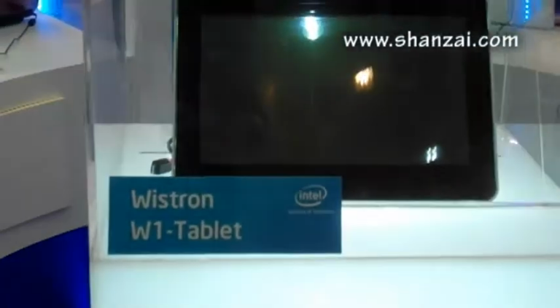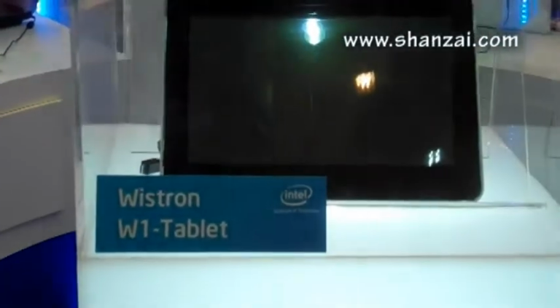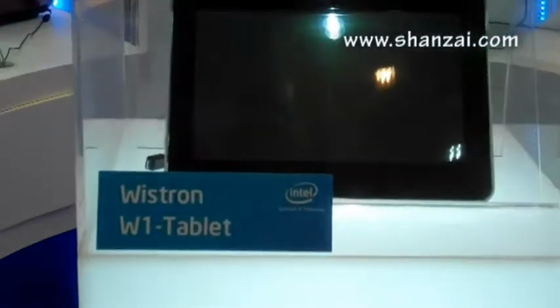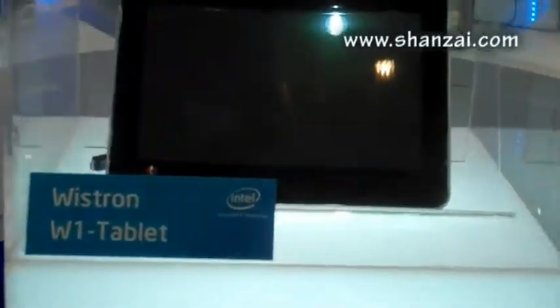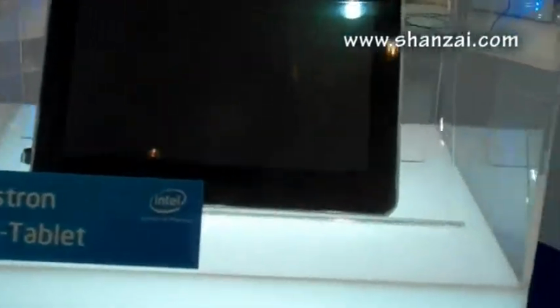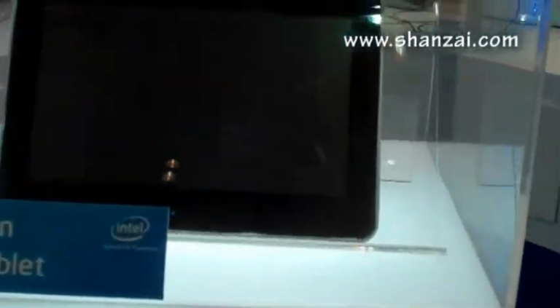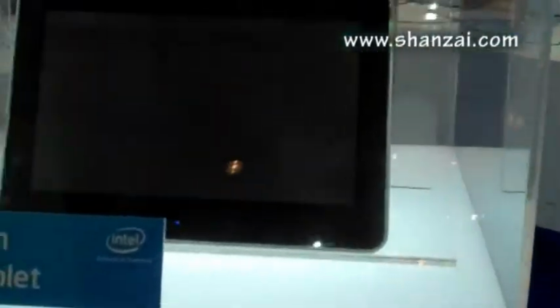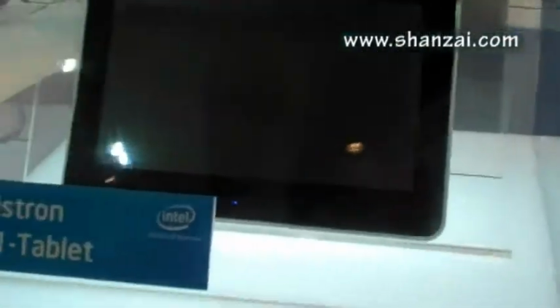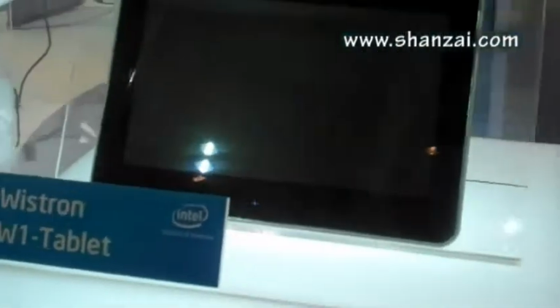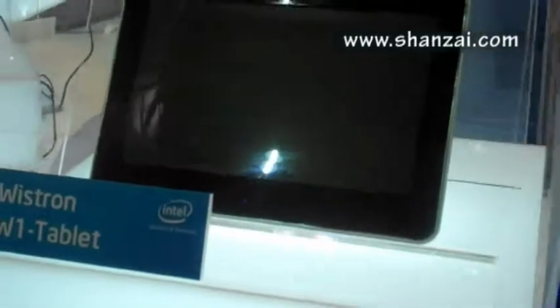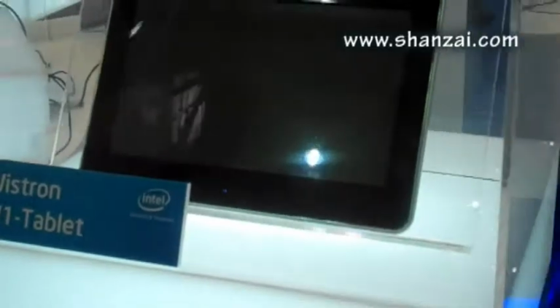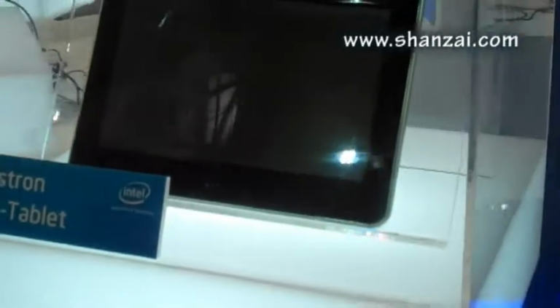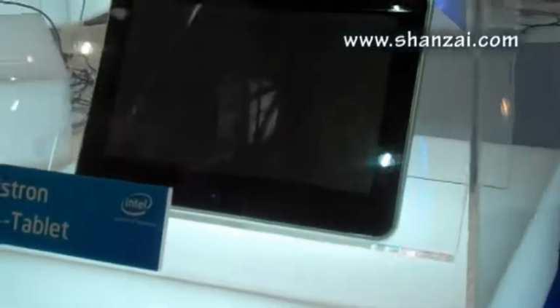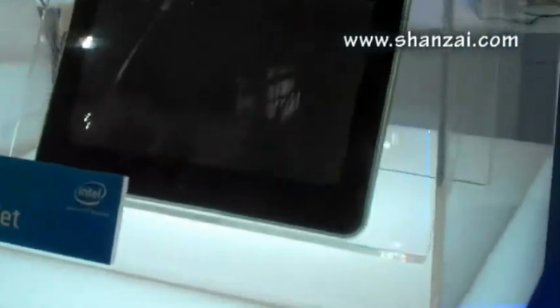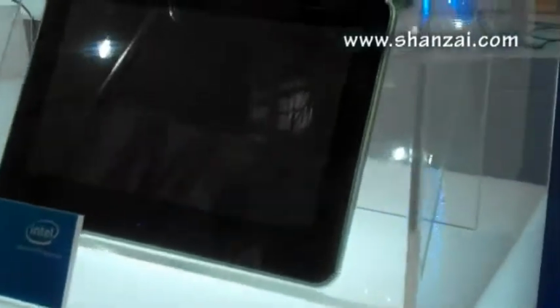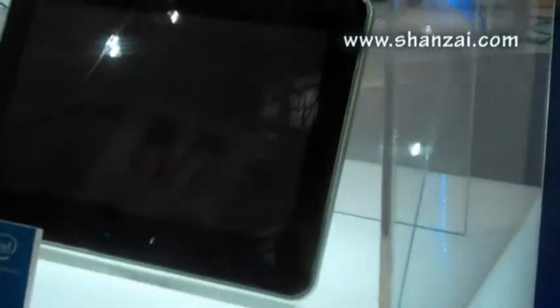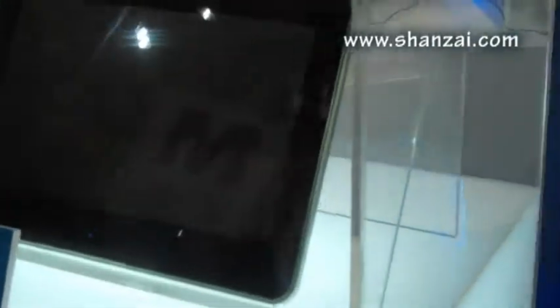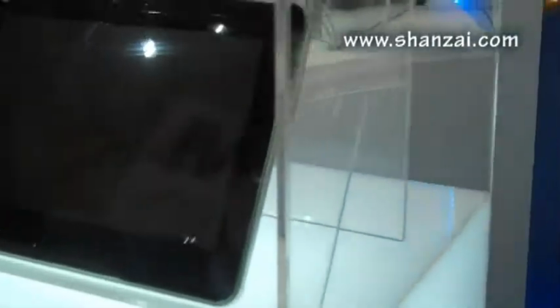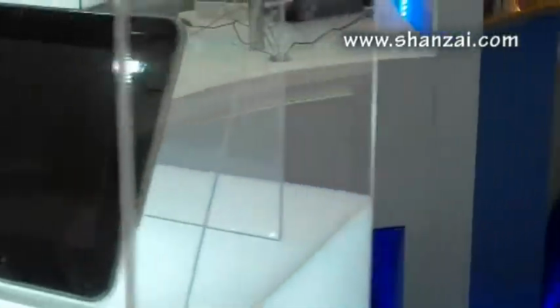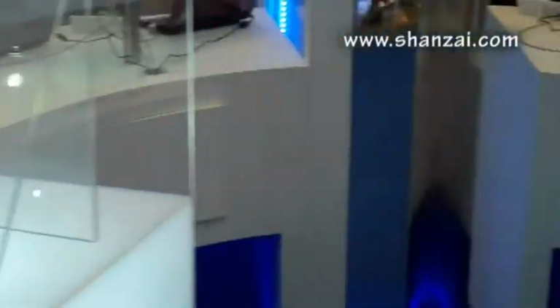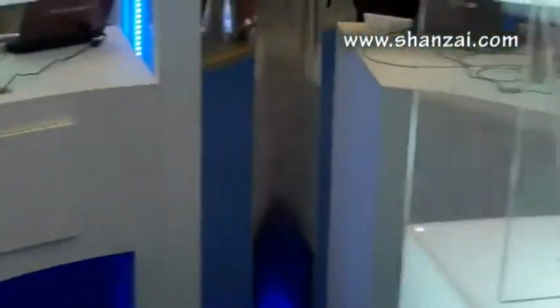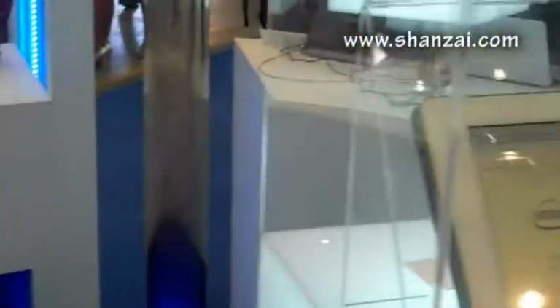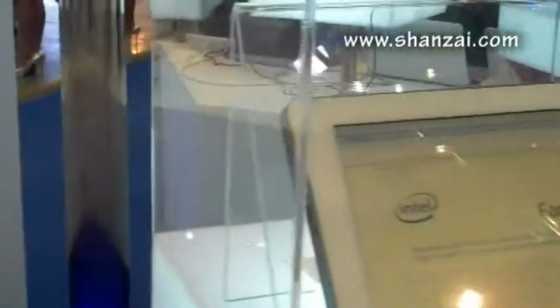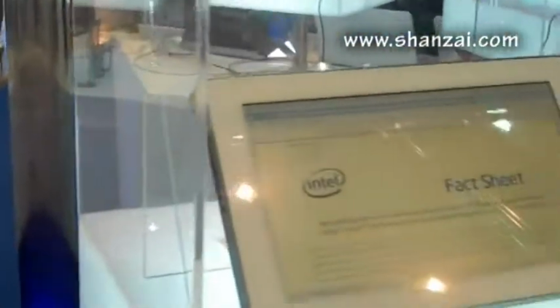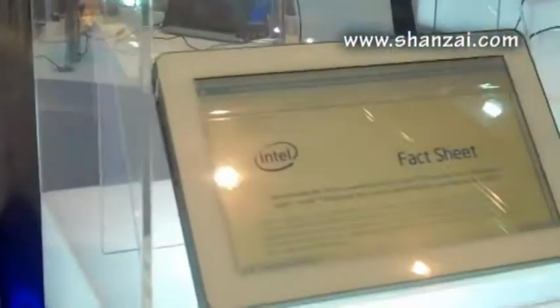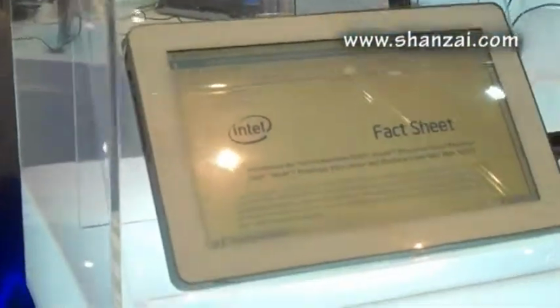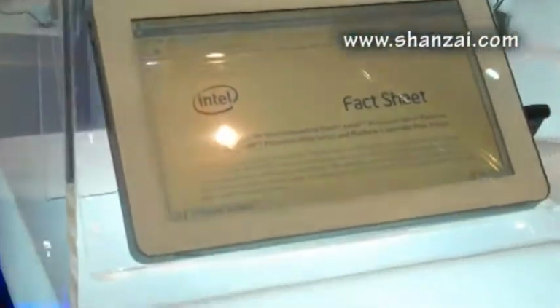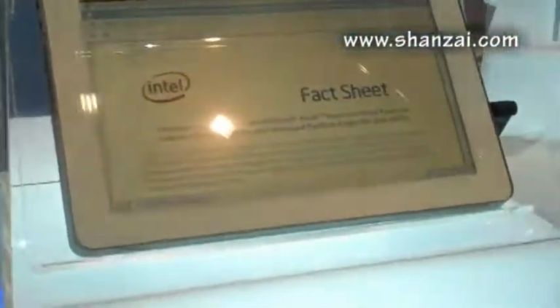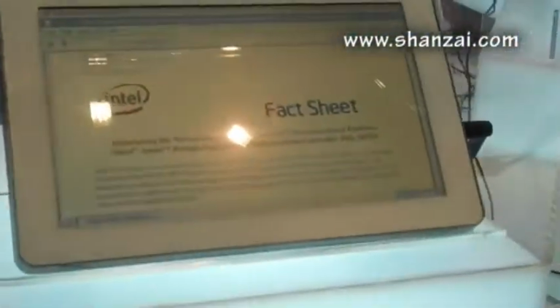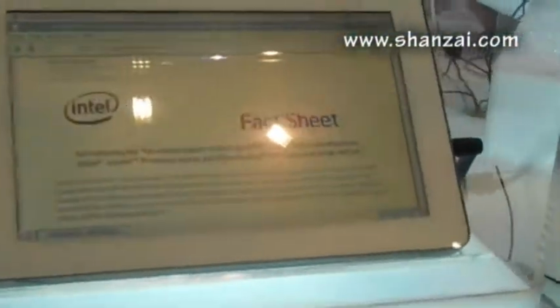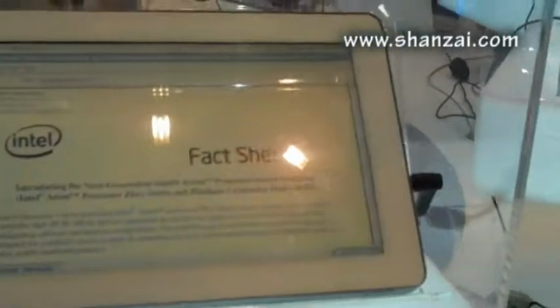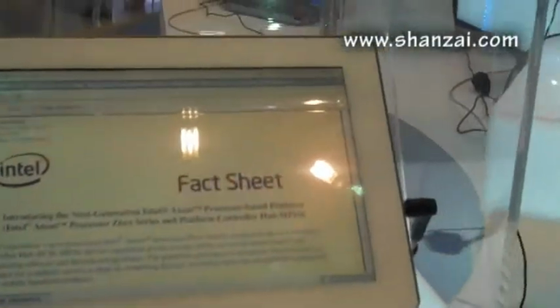The other interesting thing to note about the devices is, first of all, they're running on Atom processors. Most of them seem to have Windows 7 running as the operating system.